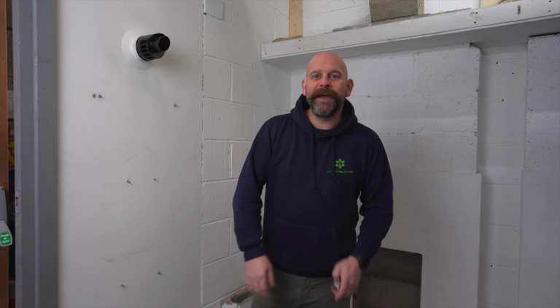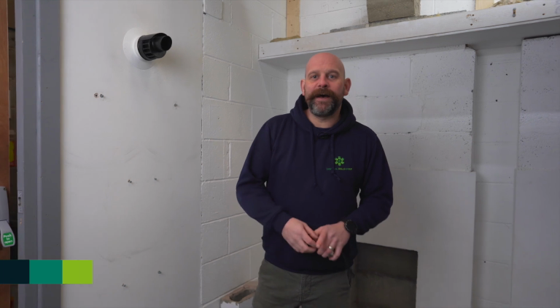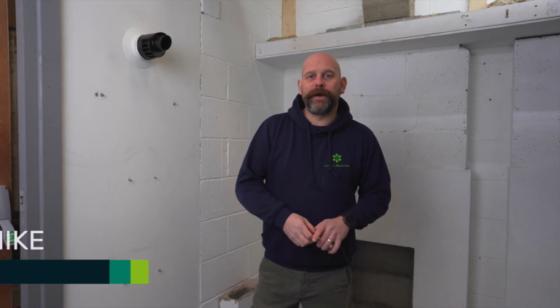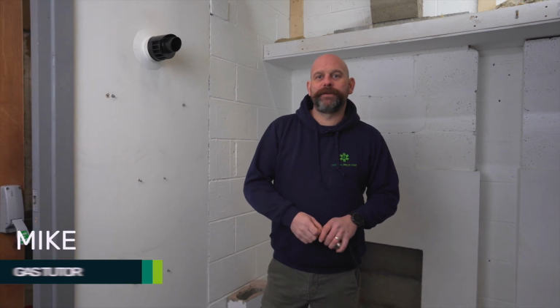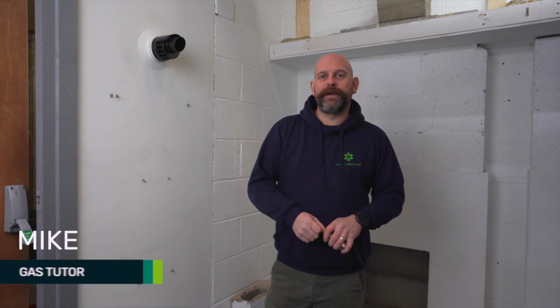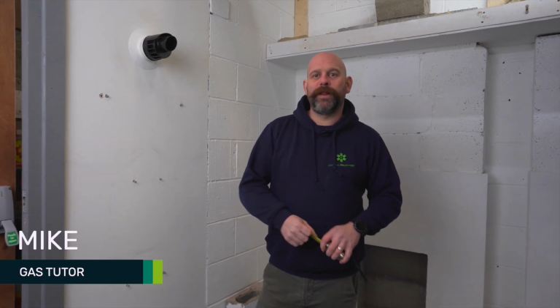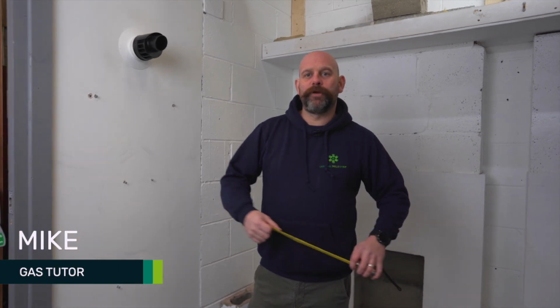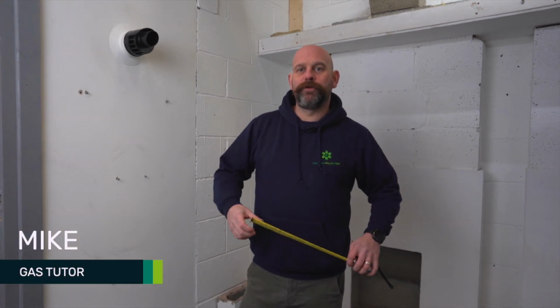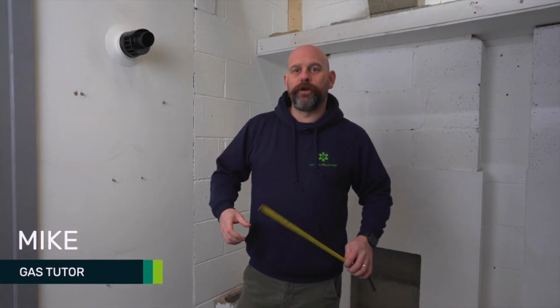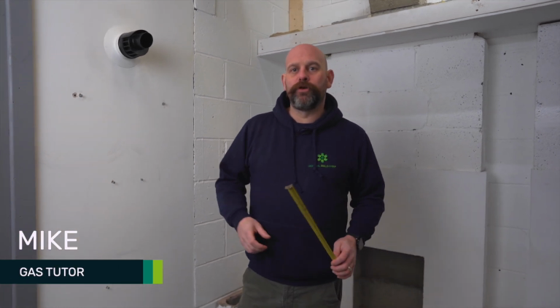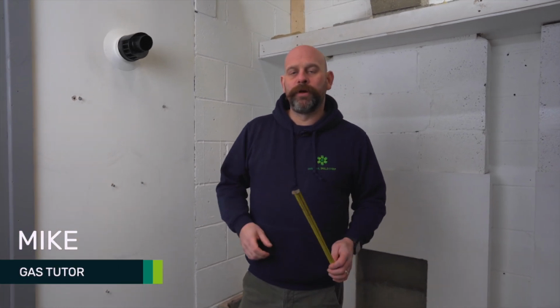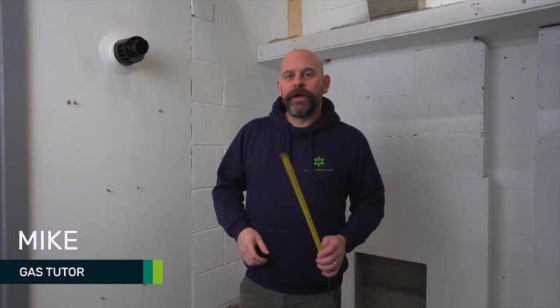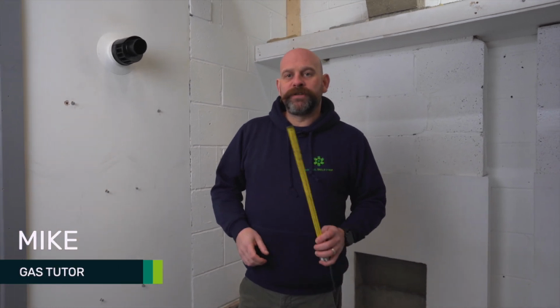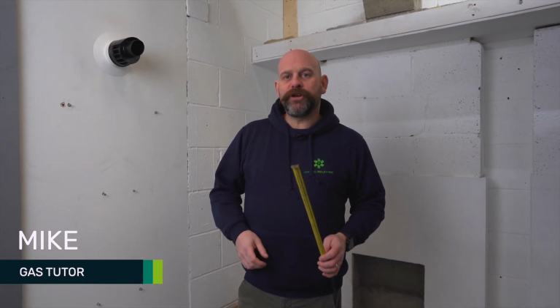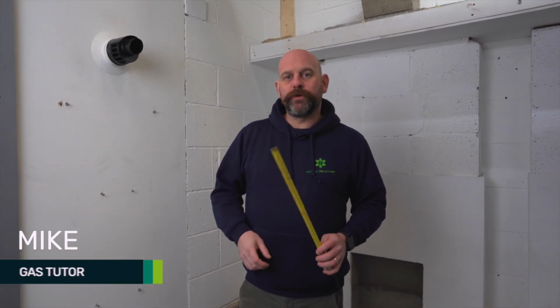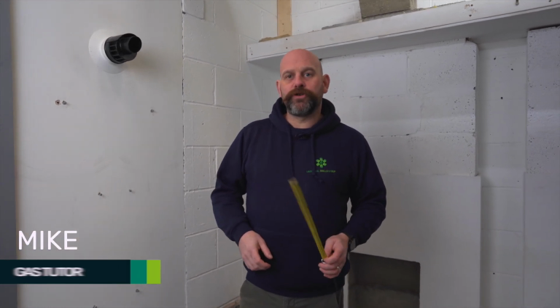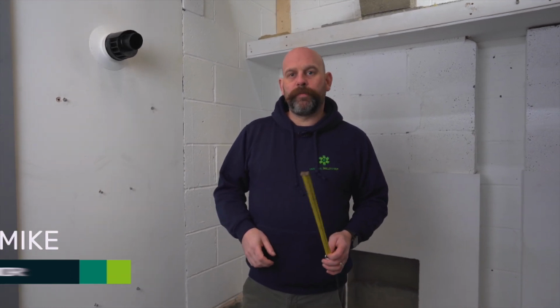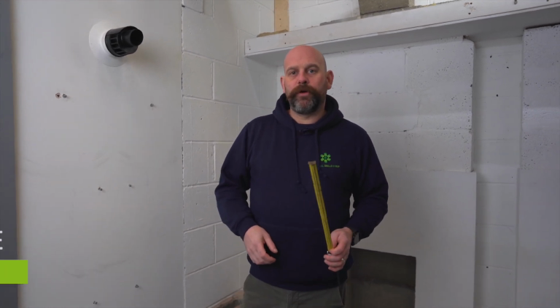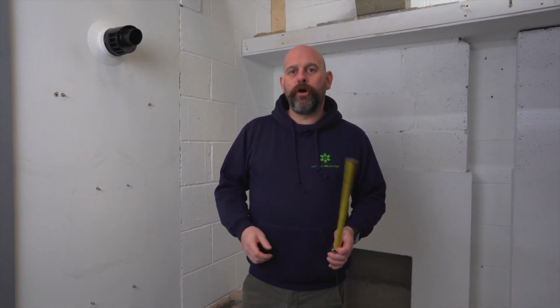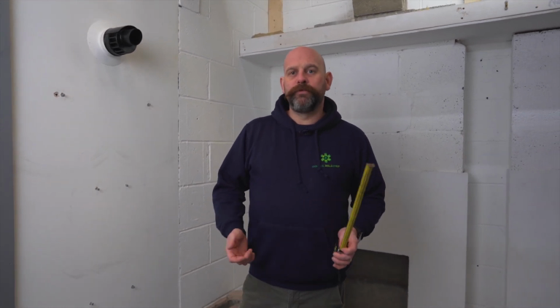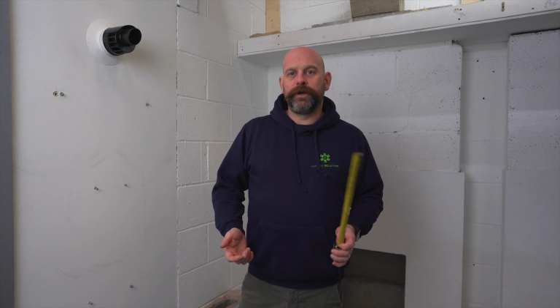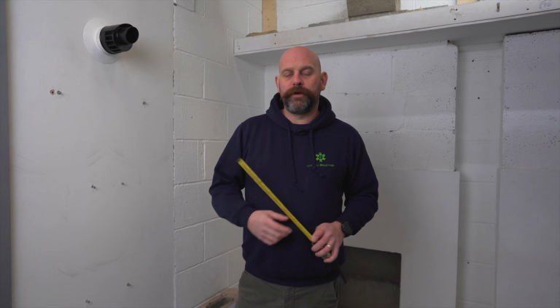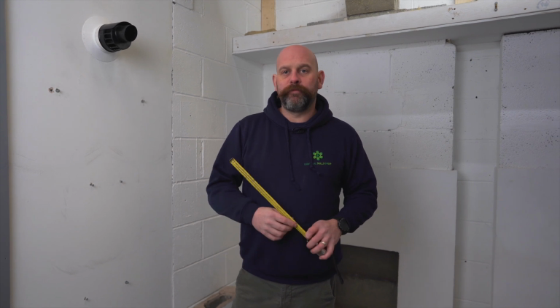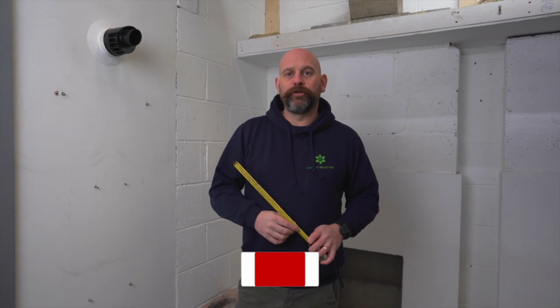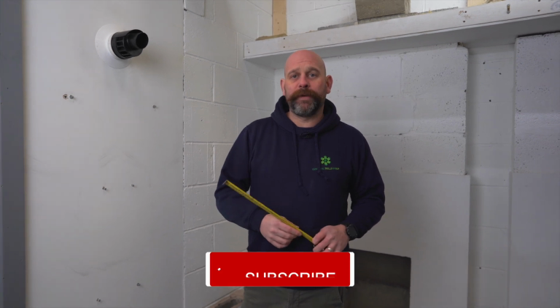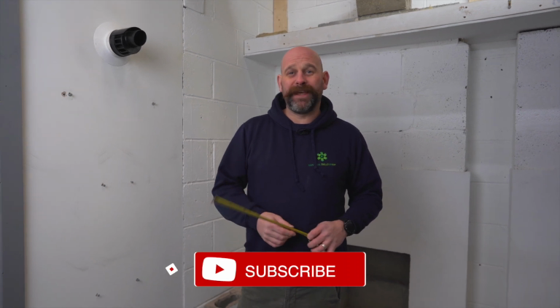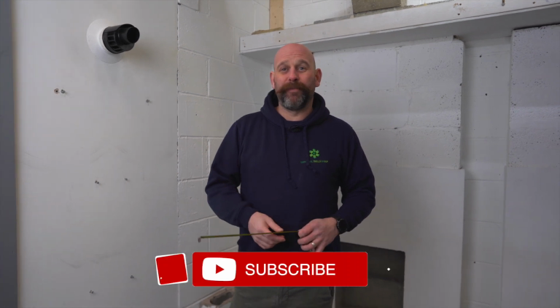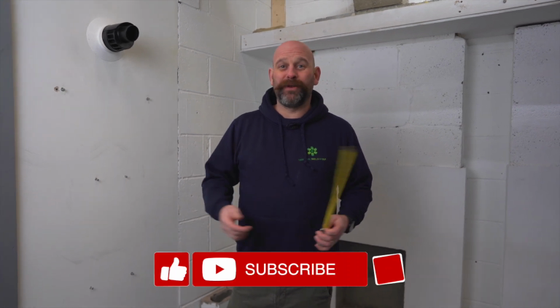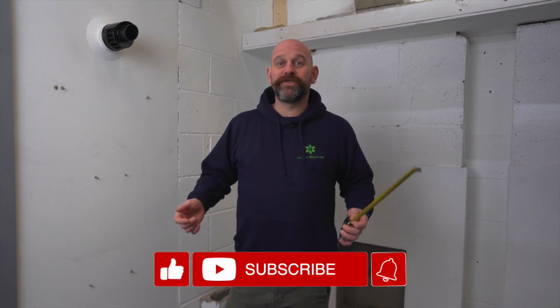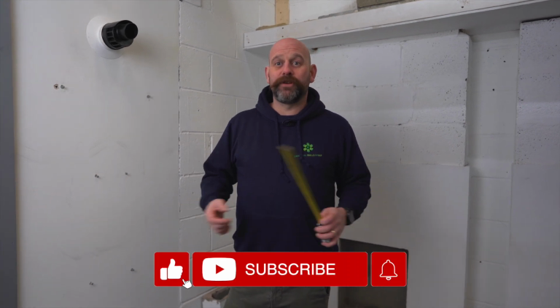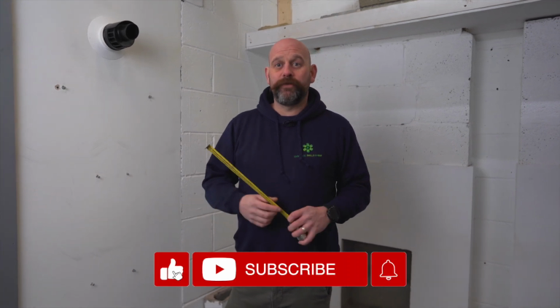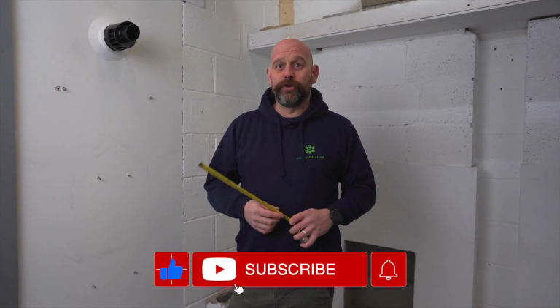Hi, I'm Mike and welcome to another Knowledge Hub. Today I just wanted to talk about a common fault that people get once getting a service done.